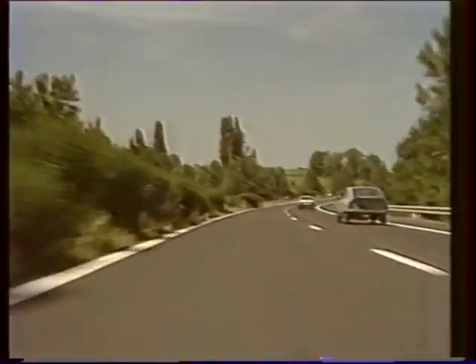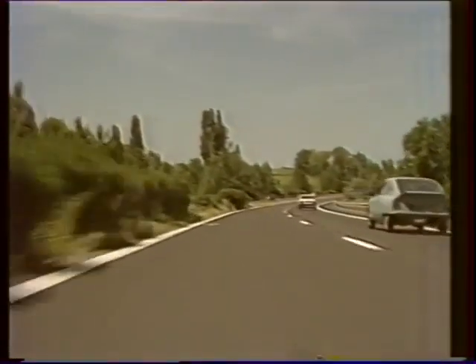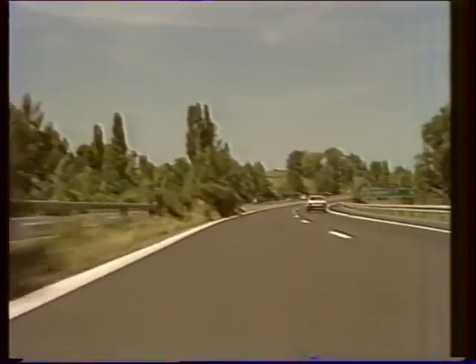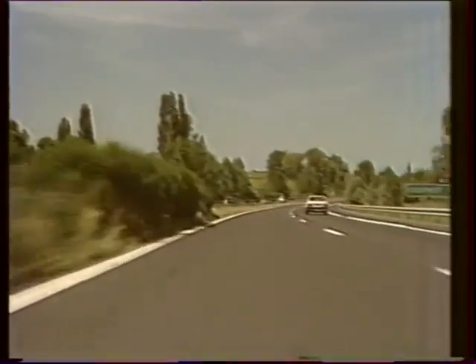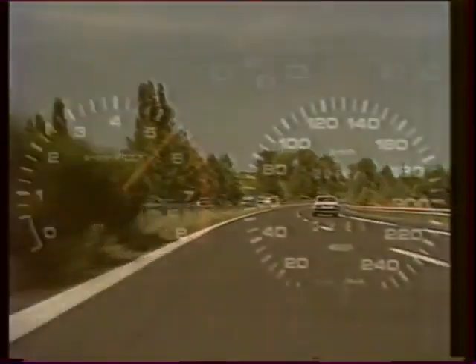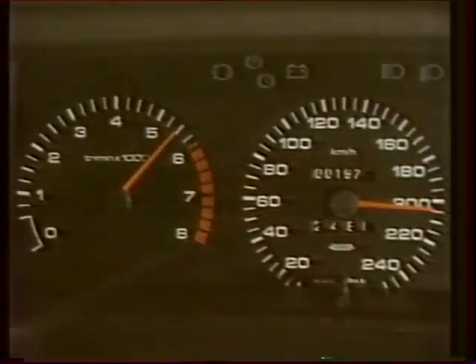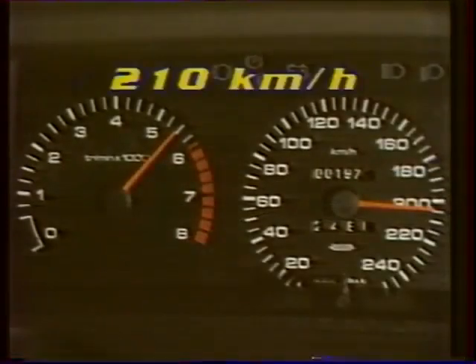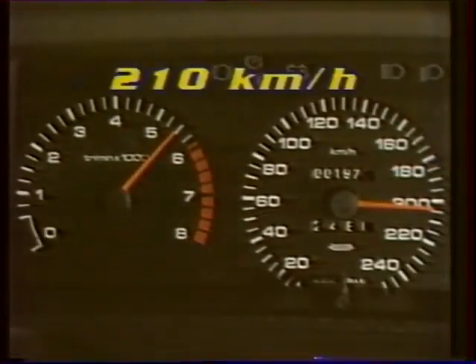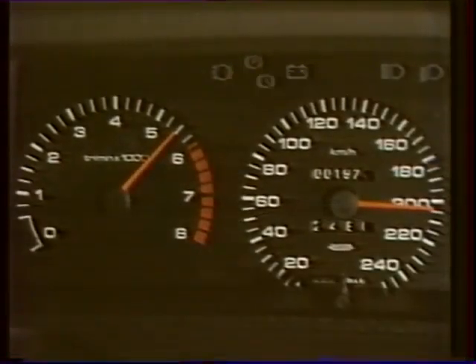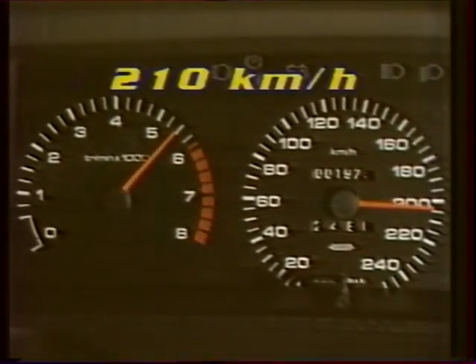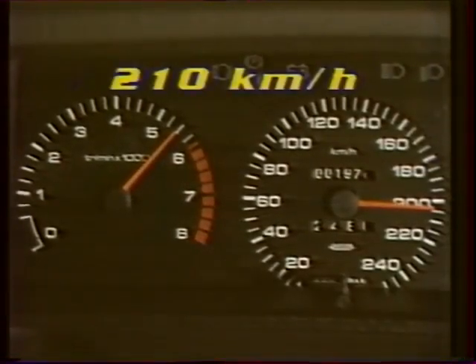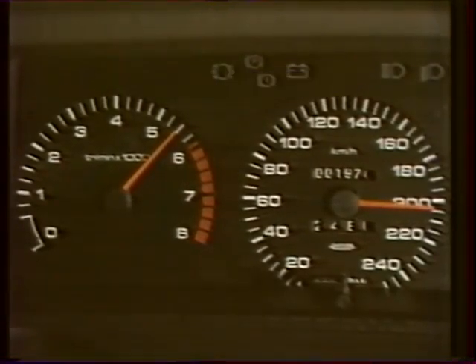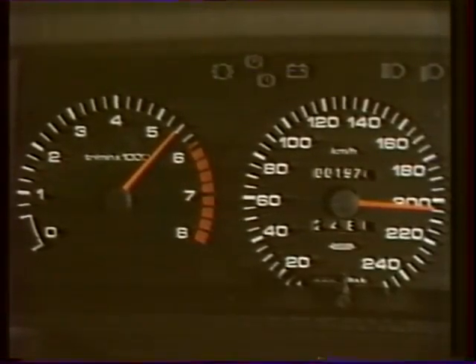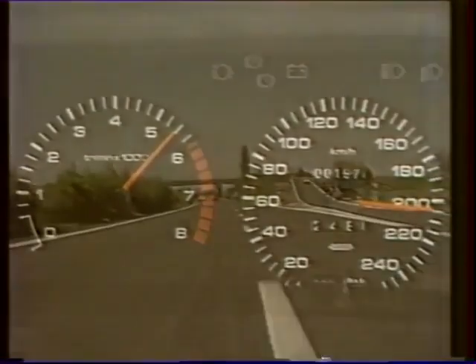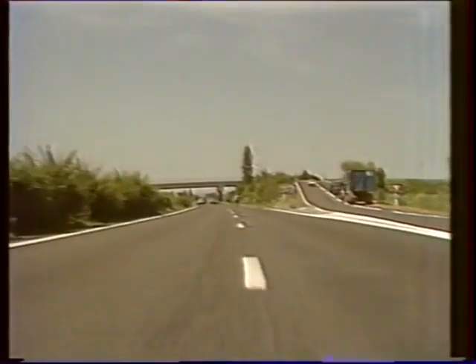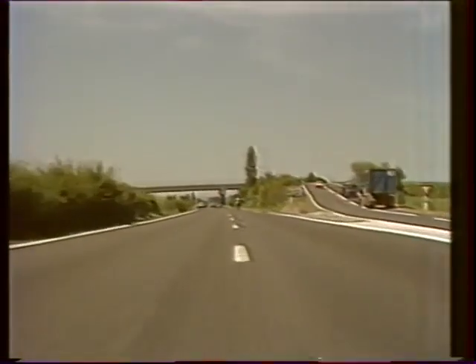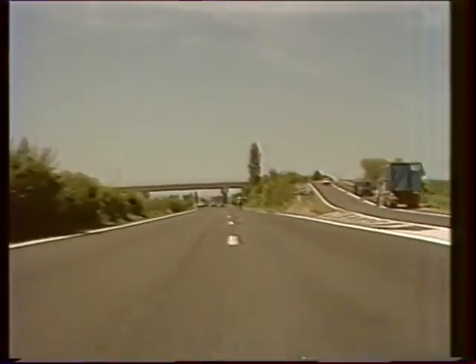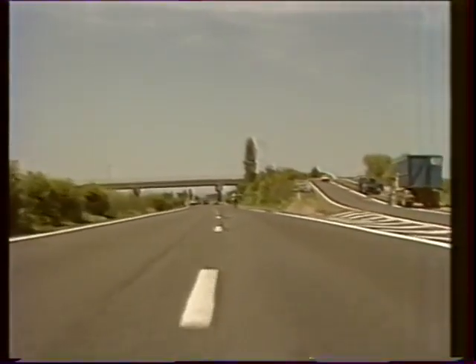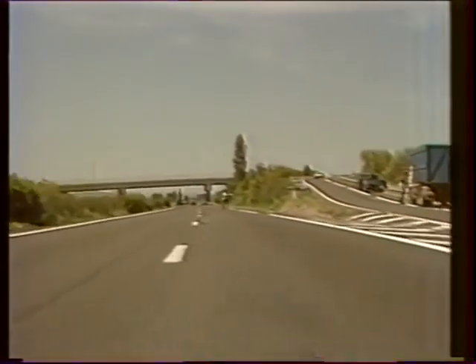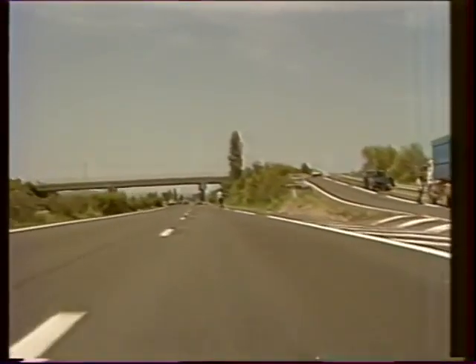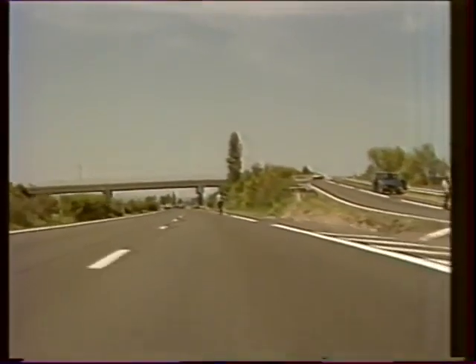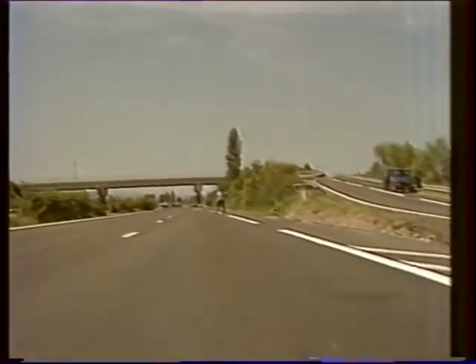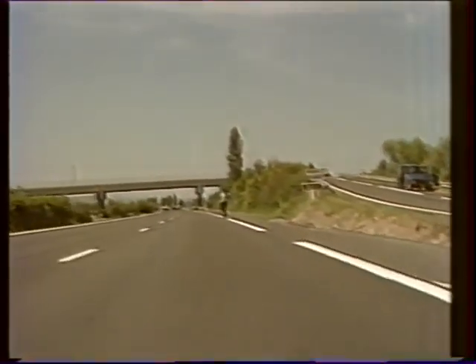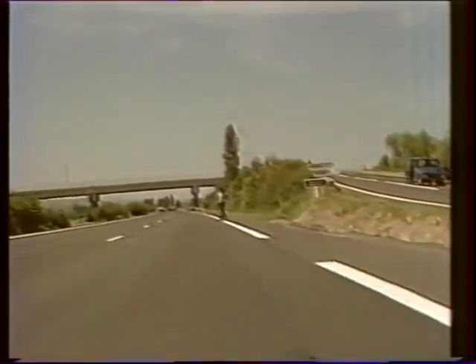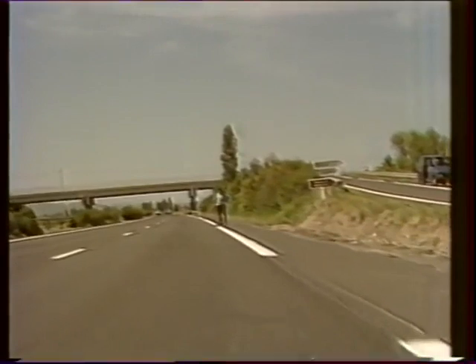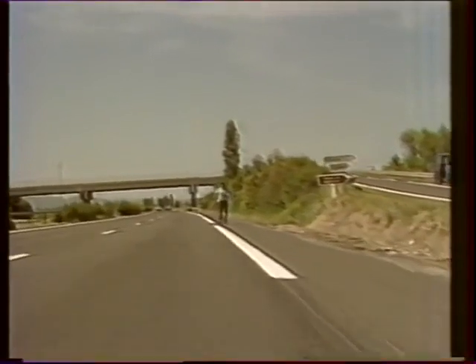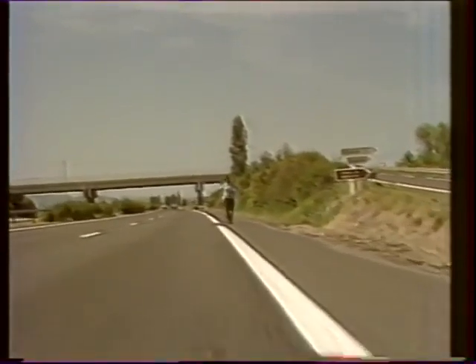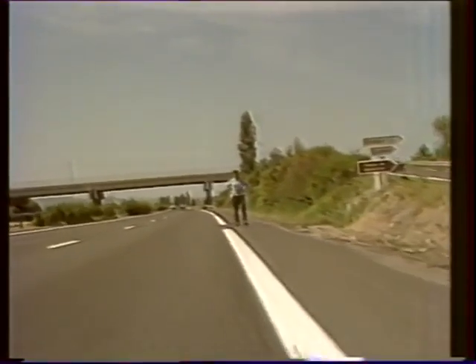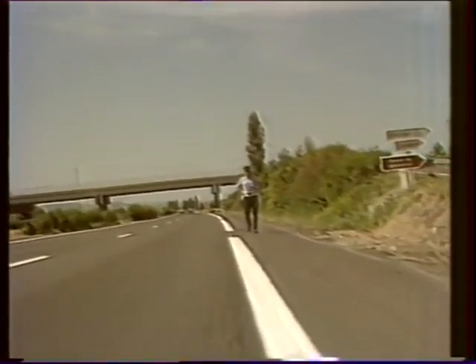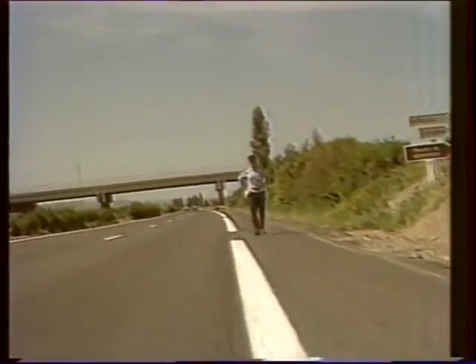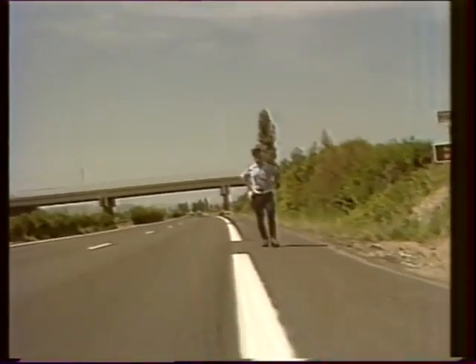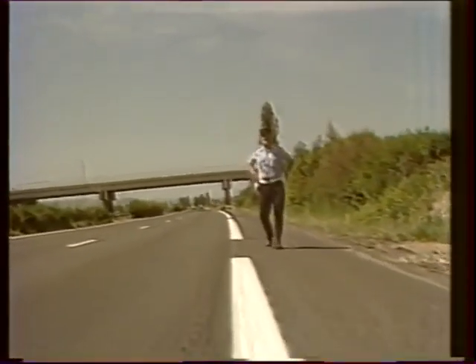210 km/h, c'est bien. Mais en cas d'urgence, freiner sans faire fumer l'asphalte et aggraver son cas, c'est possible. Car la 505 Turbo Injection est équipée du dispositif ABS, technologie de pointe dont l'efficacité n'est plus à démontrer.